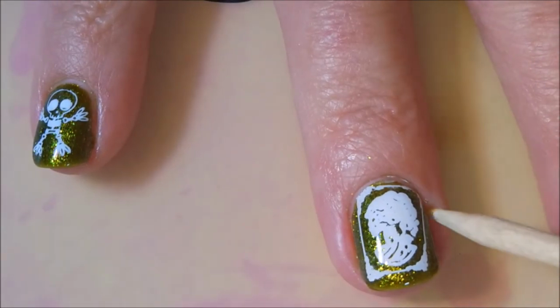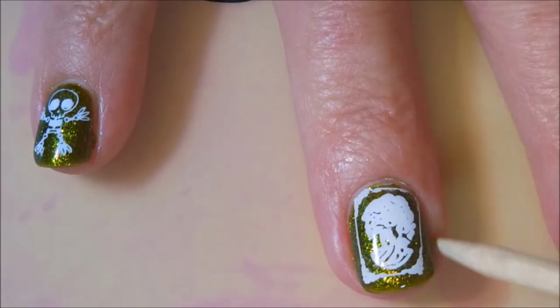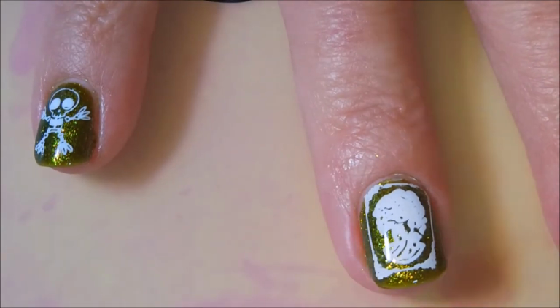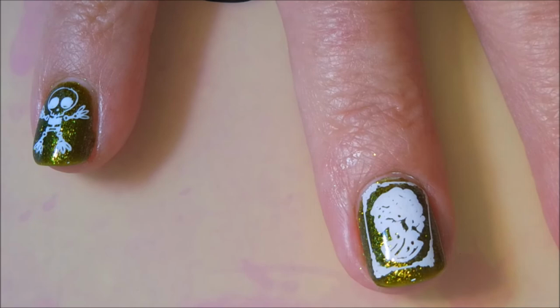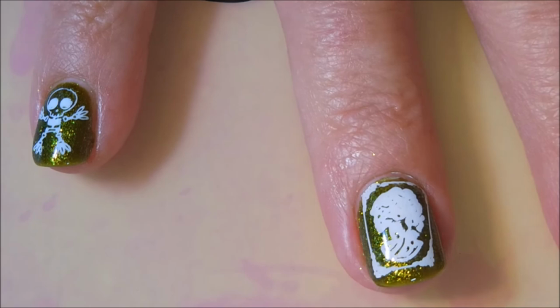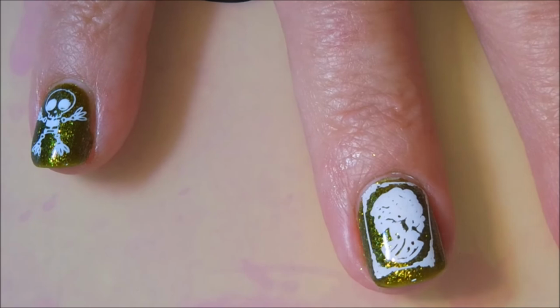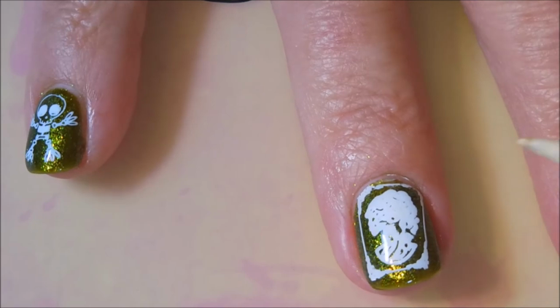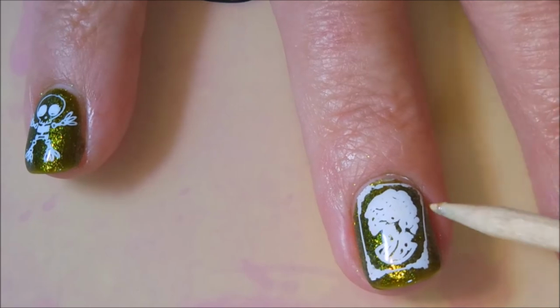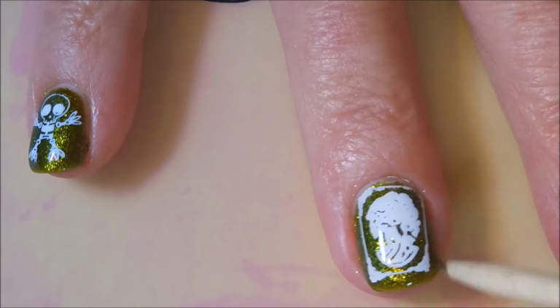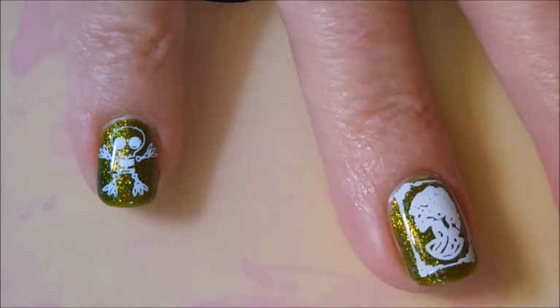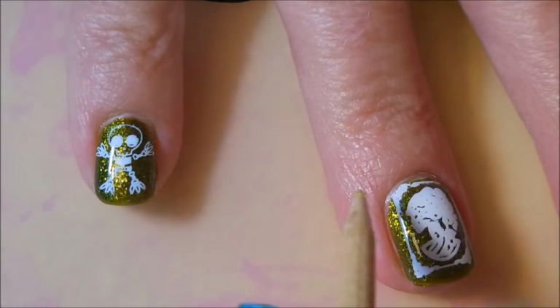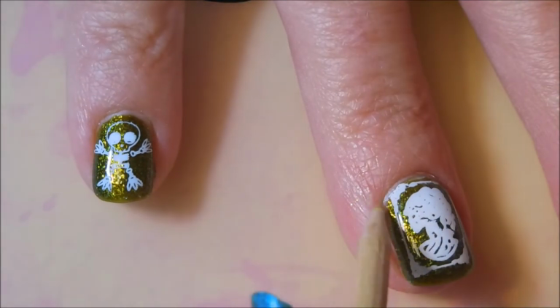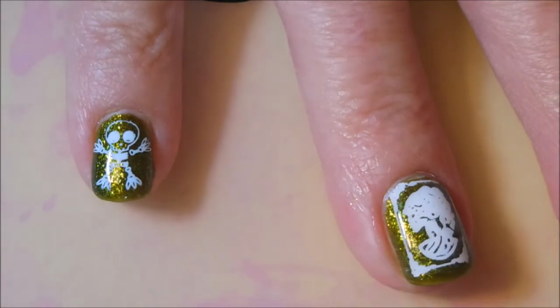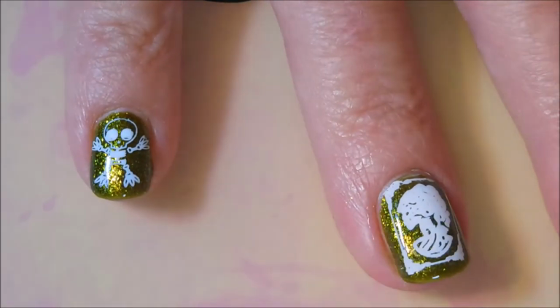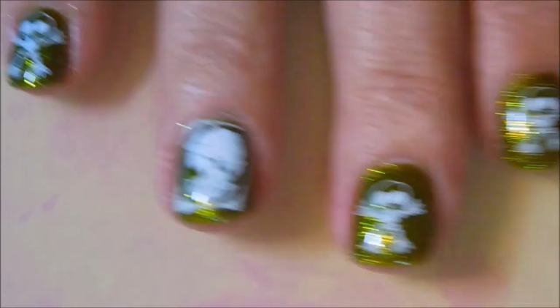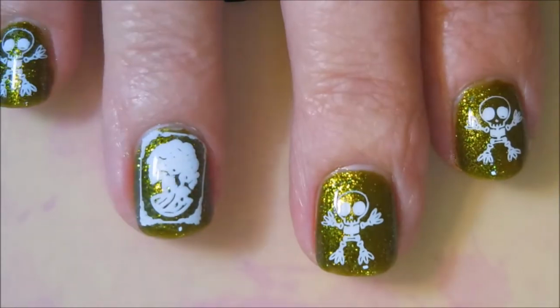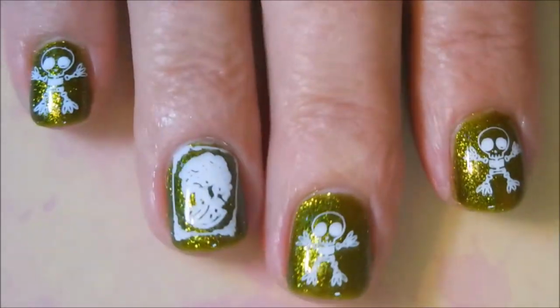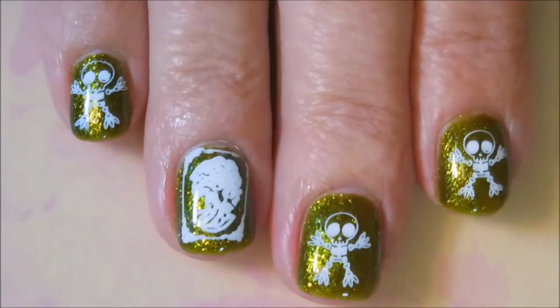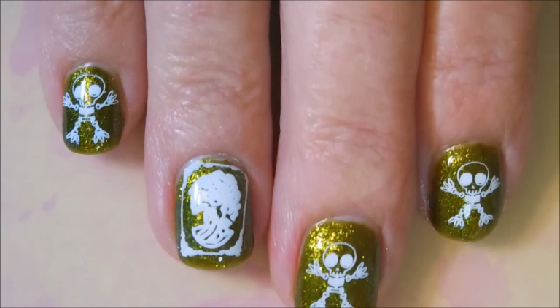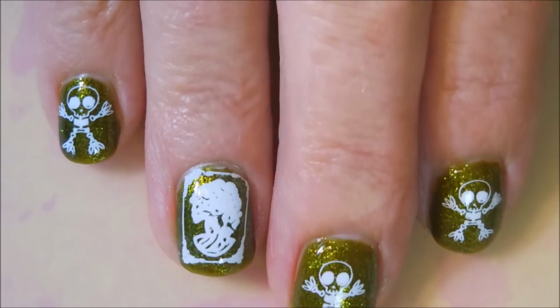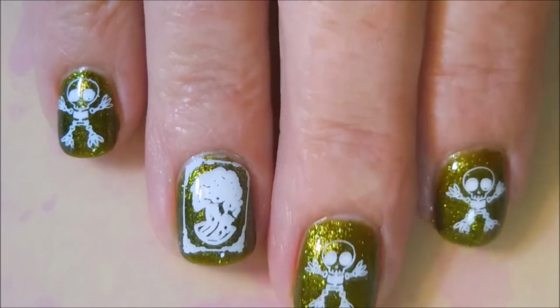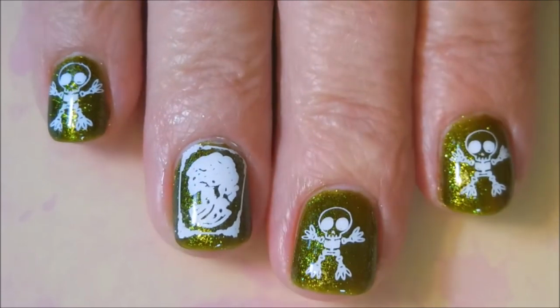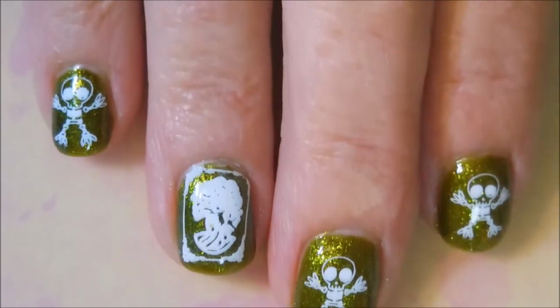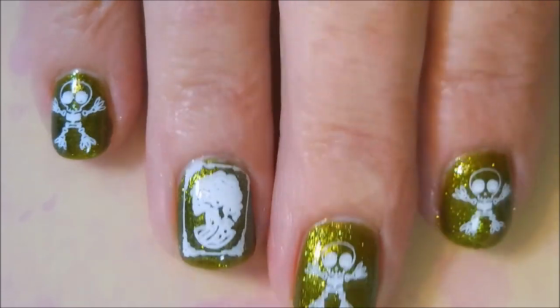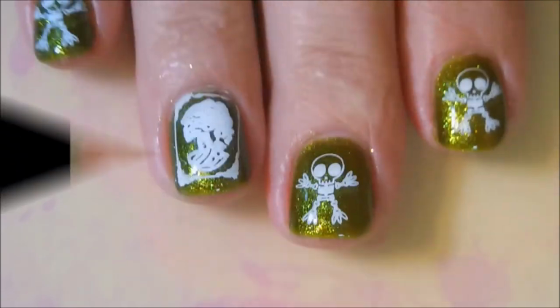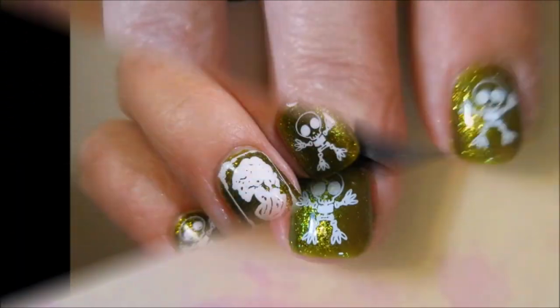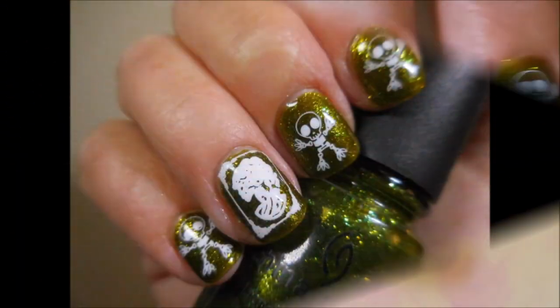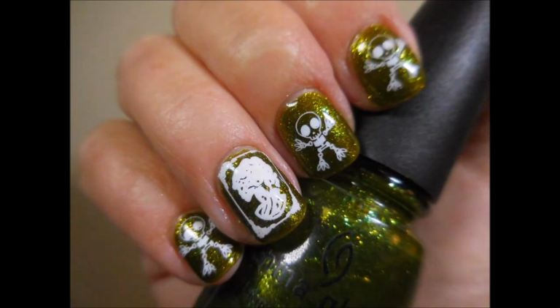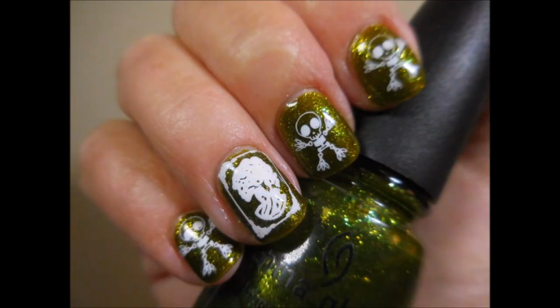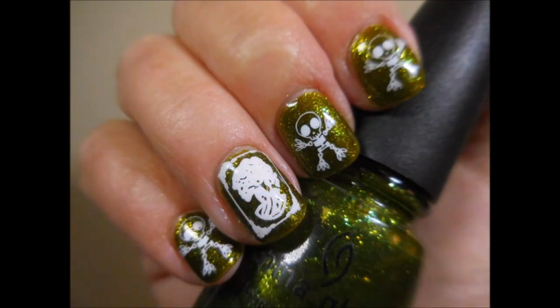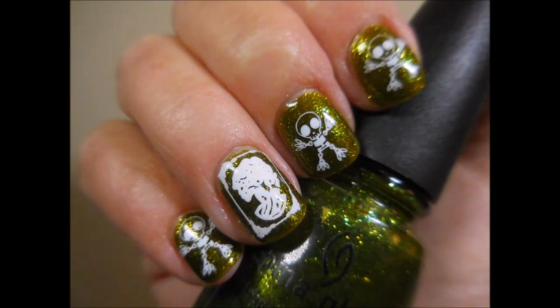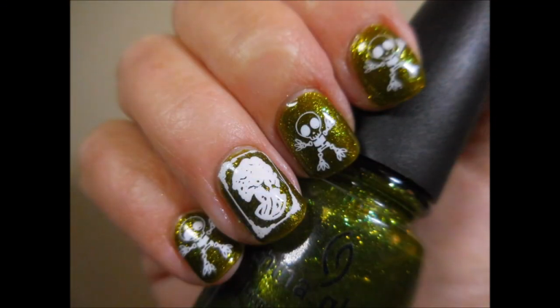I am going to bring Woody out and do a little bit of cleanup. And here is my swatch photo. I hope you enjoyed this one.